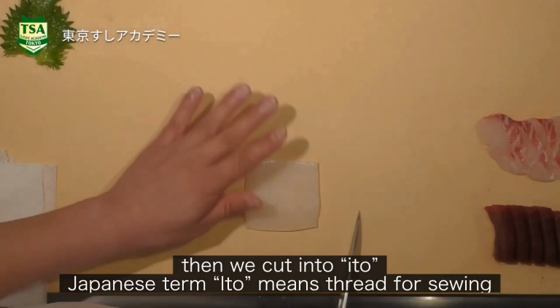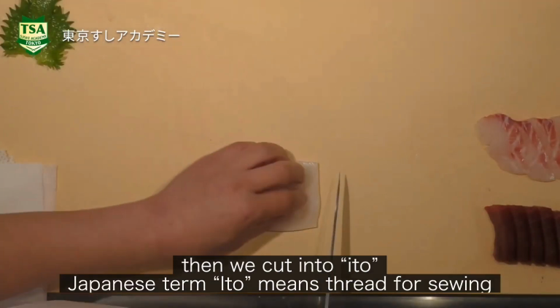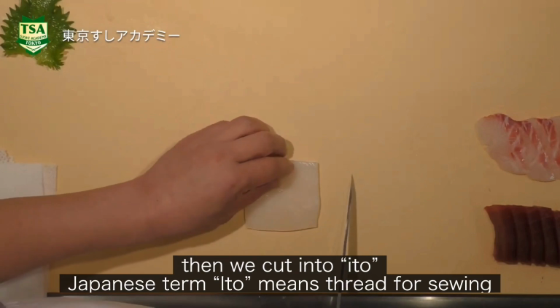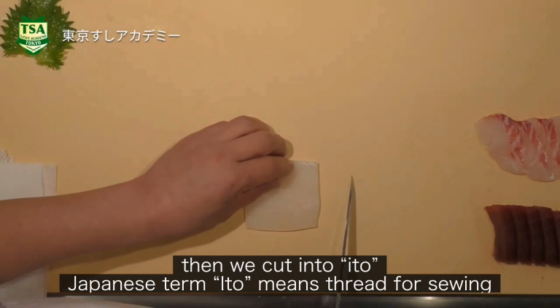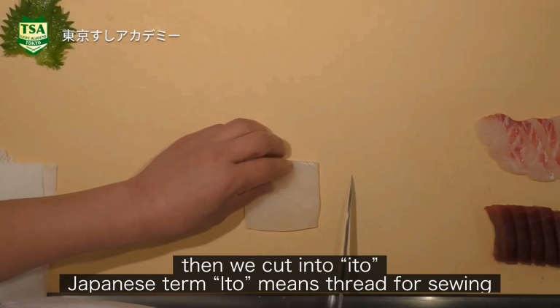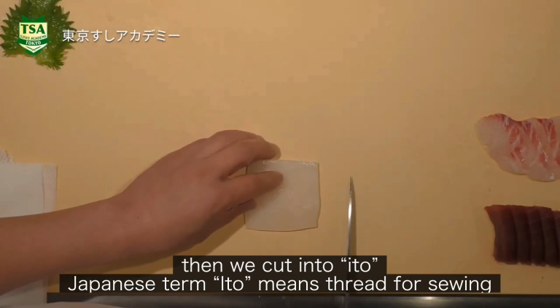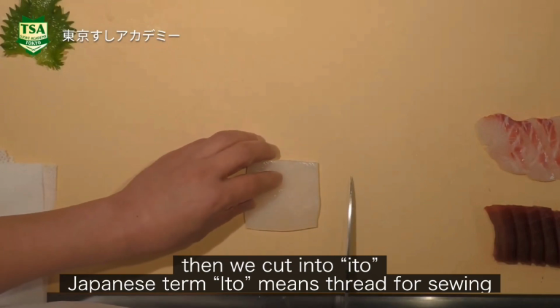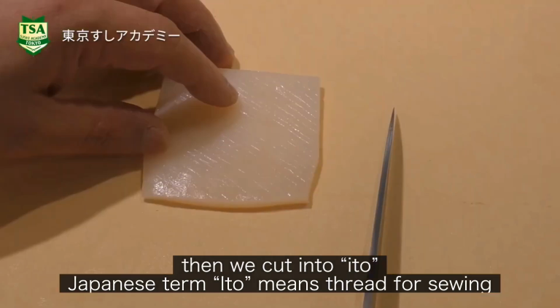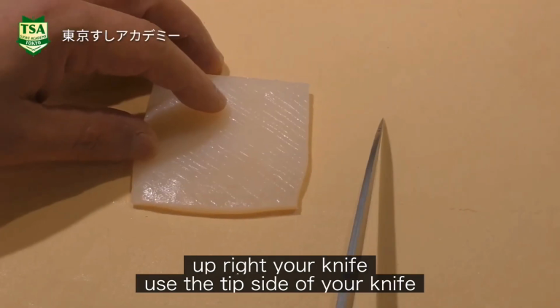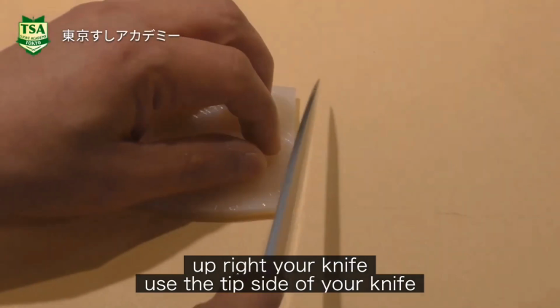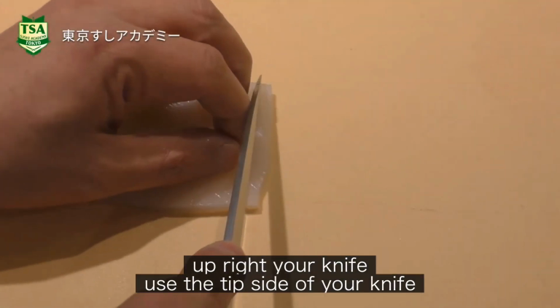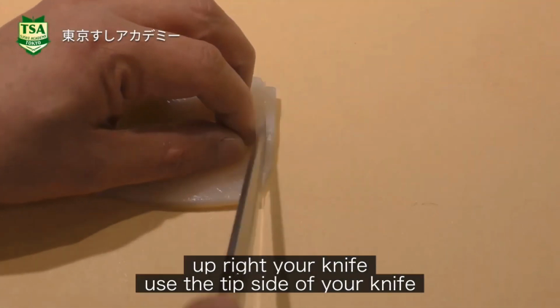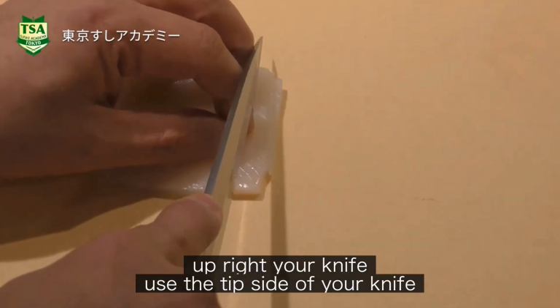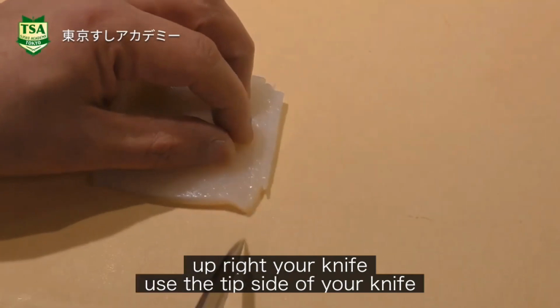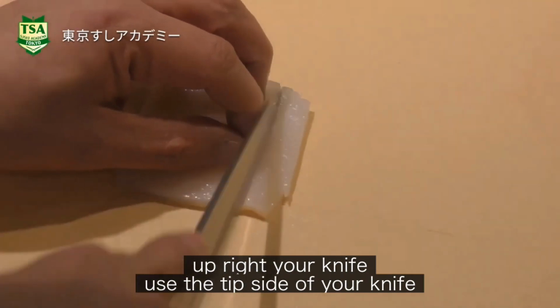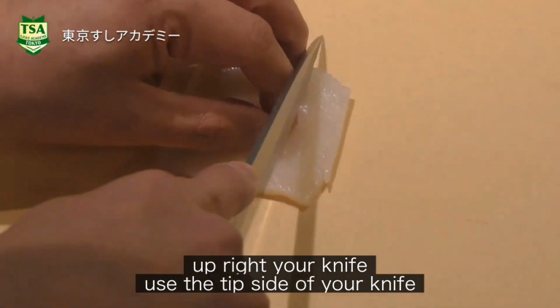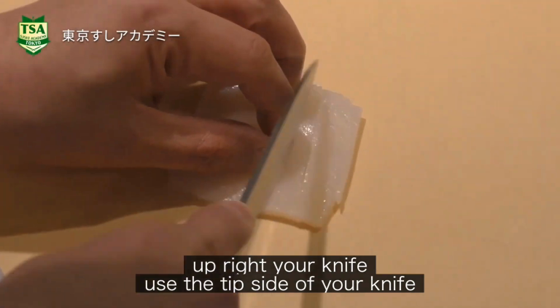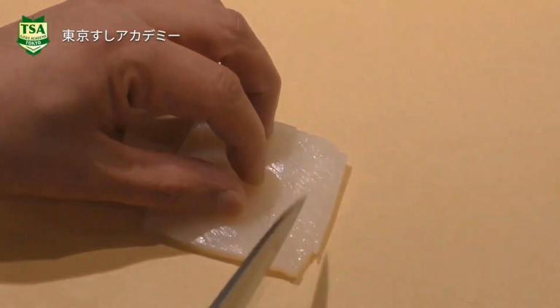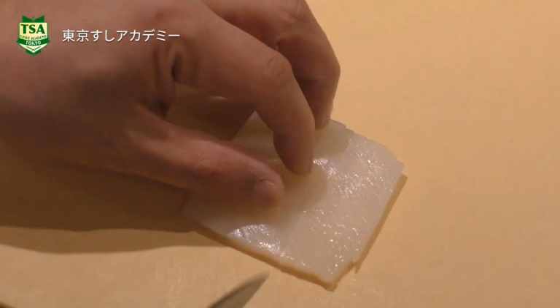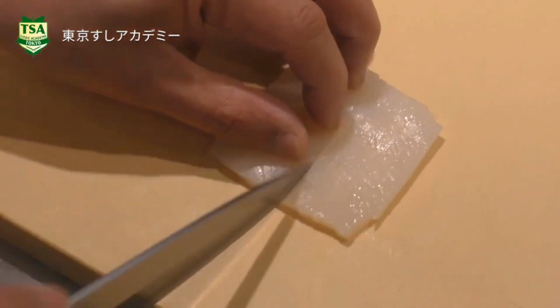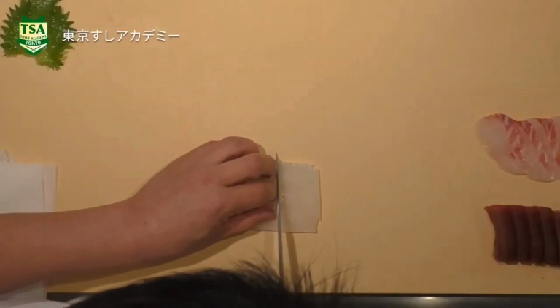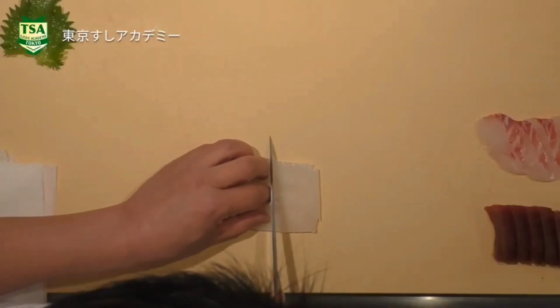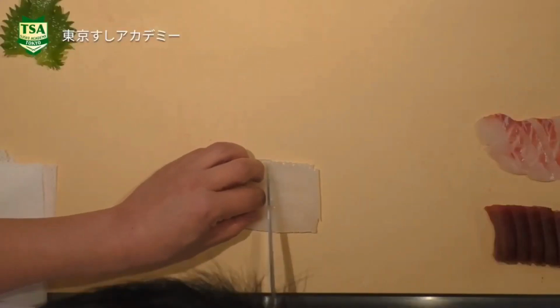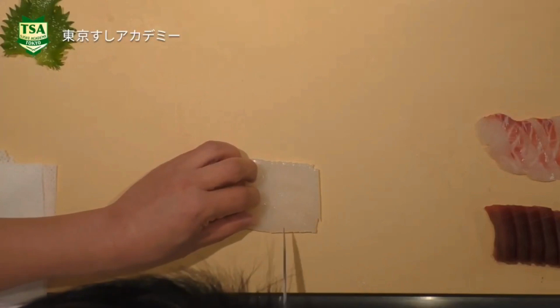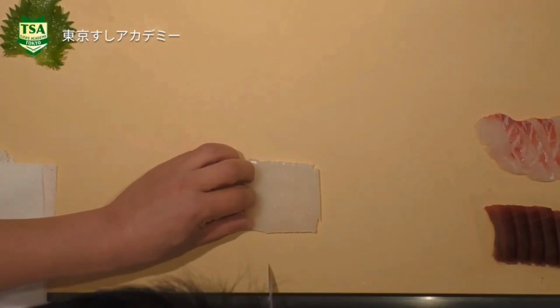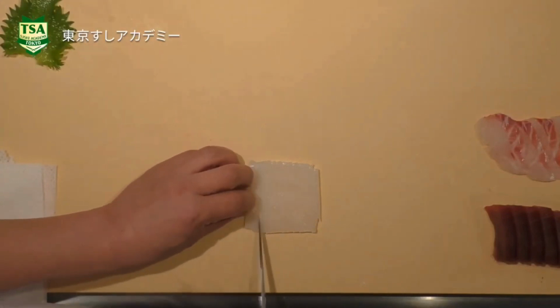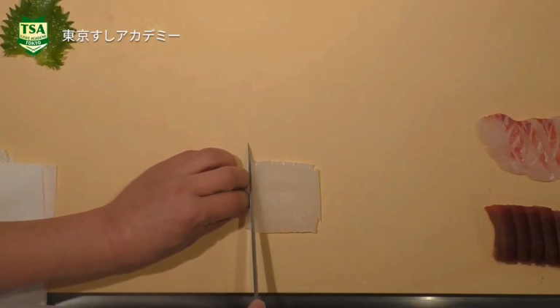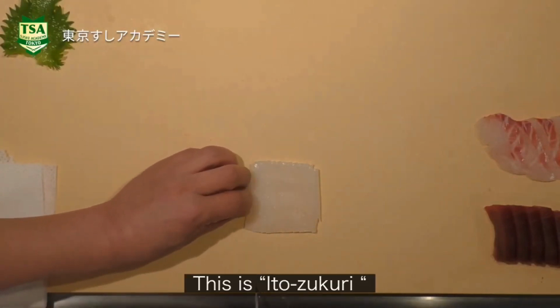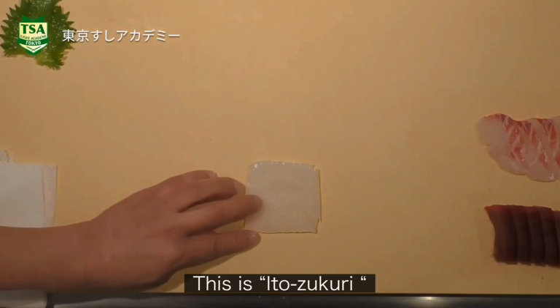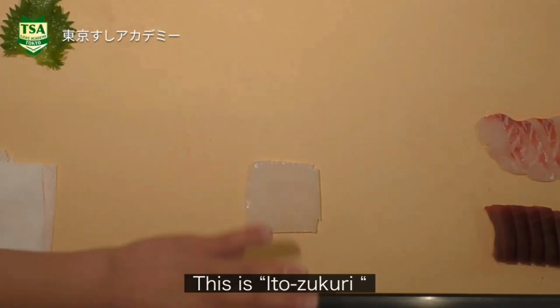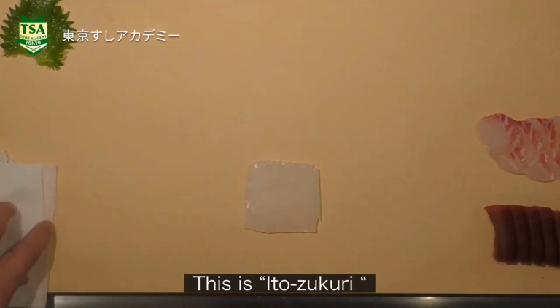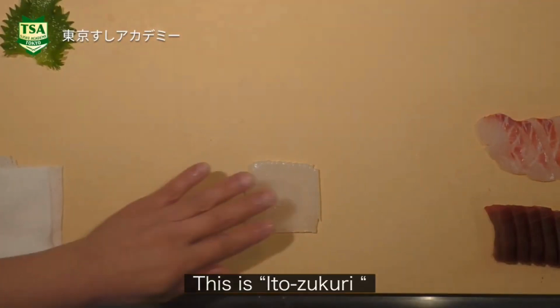Then we cut into ito. The Japanese term ito means thread for sewing. Use the tip side of your knife at the front. This is ito-zukuri.